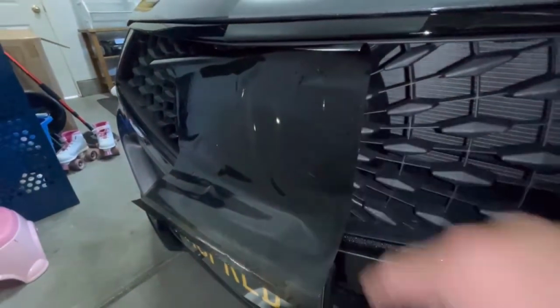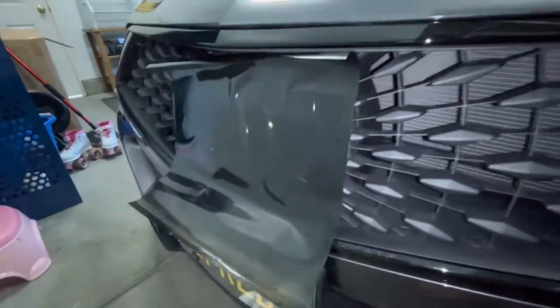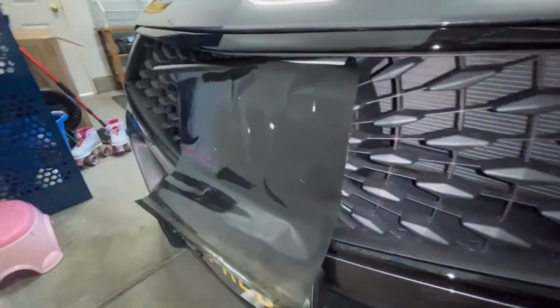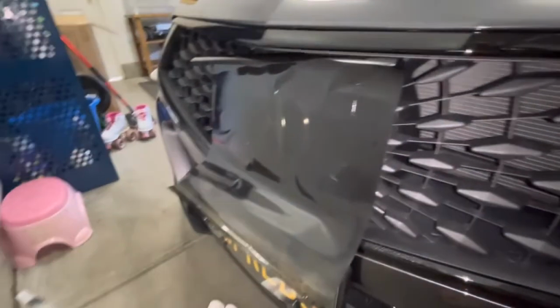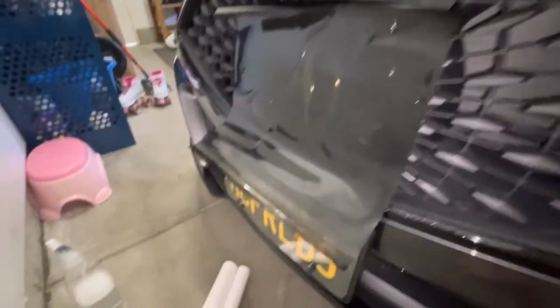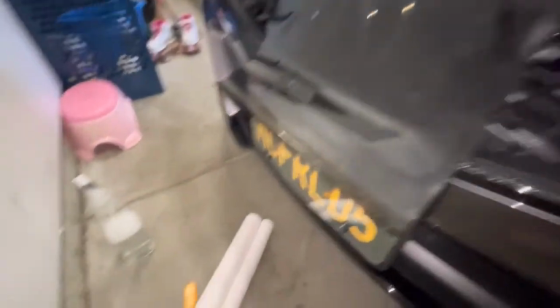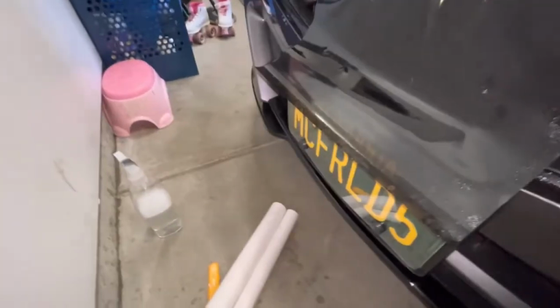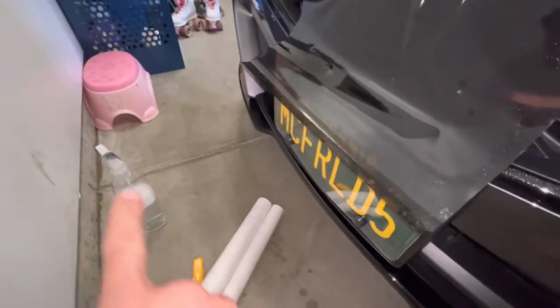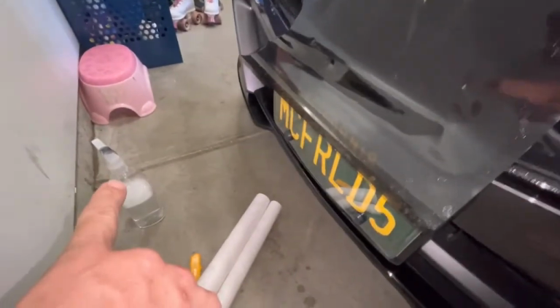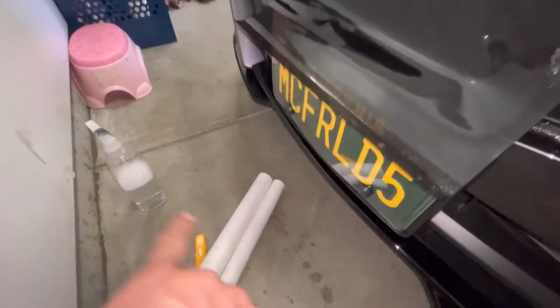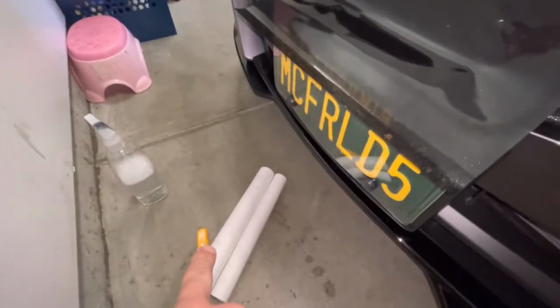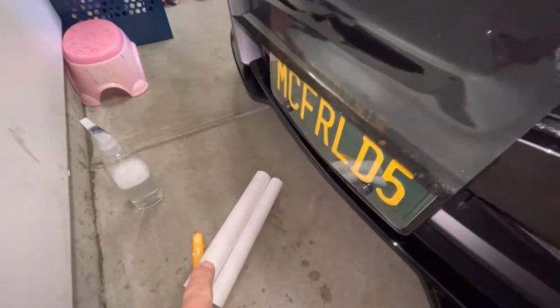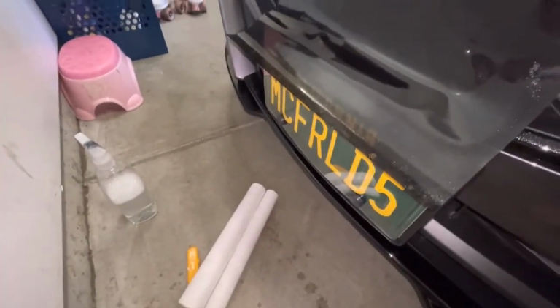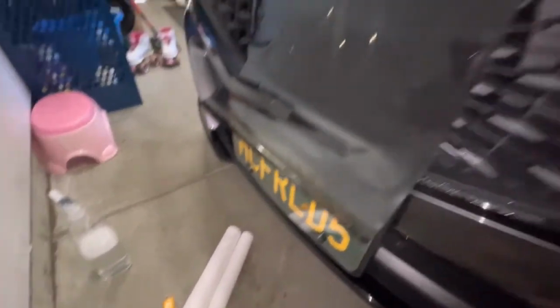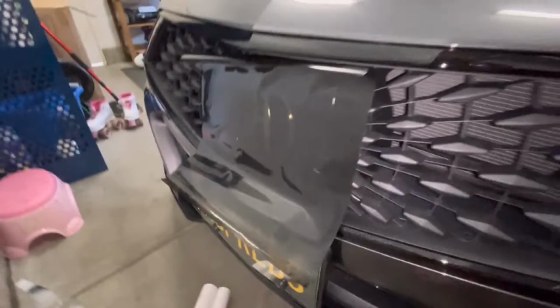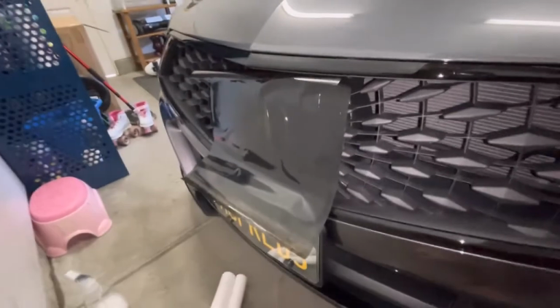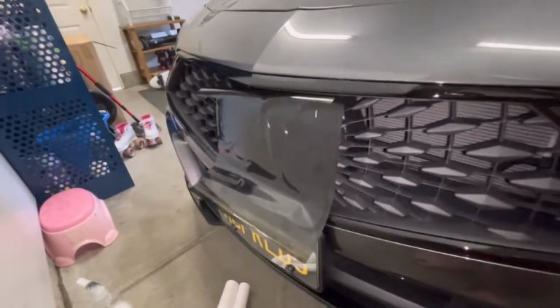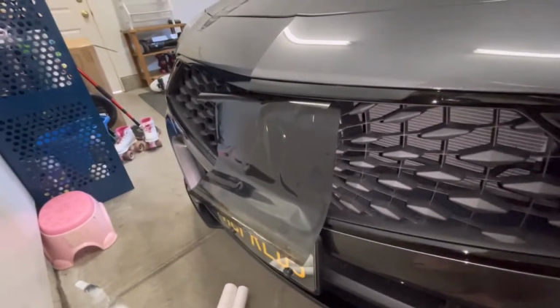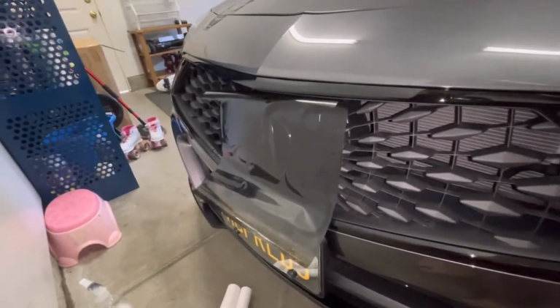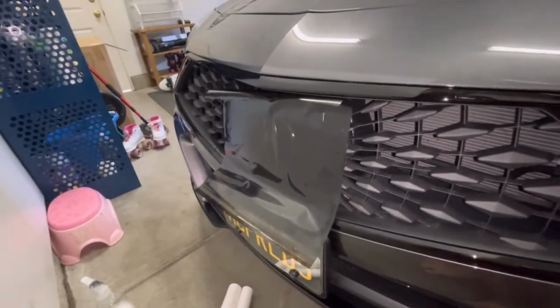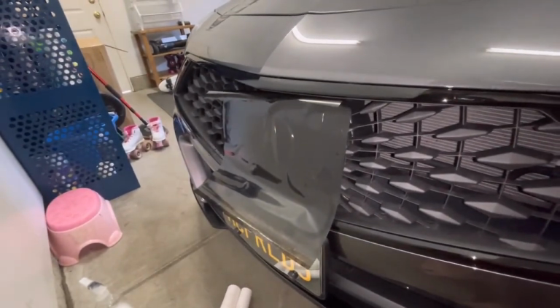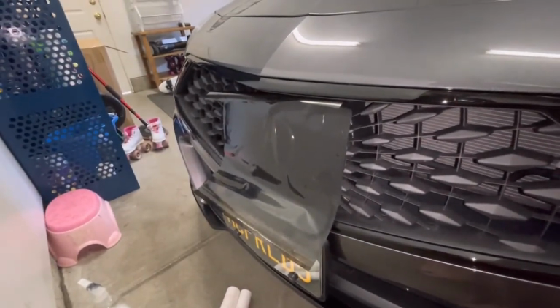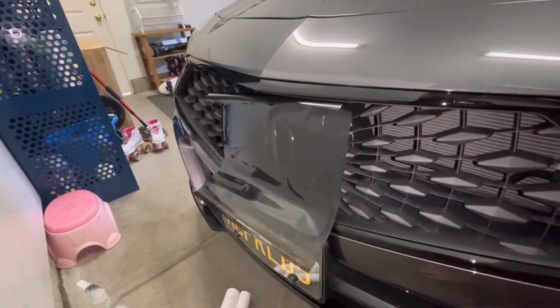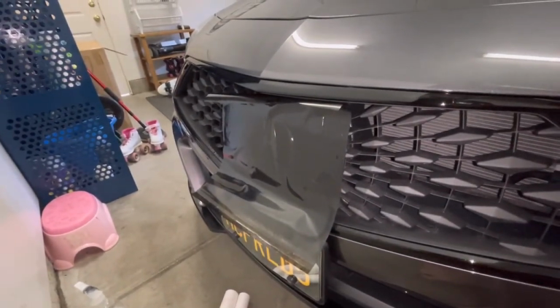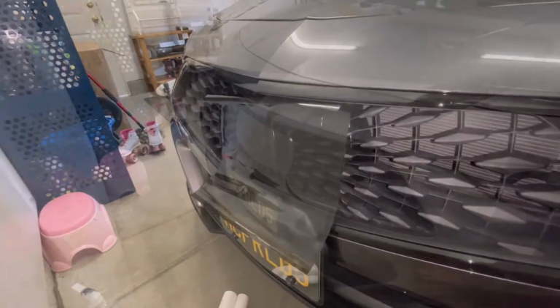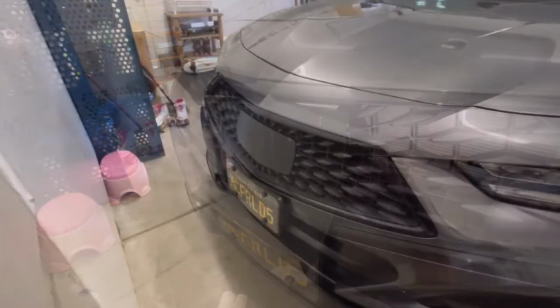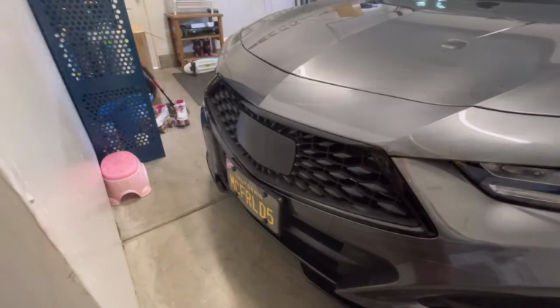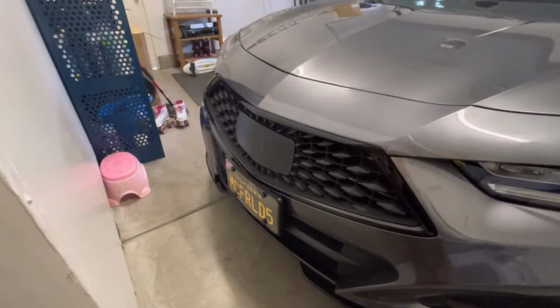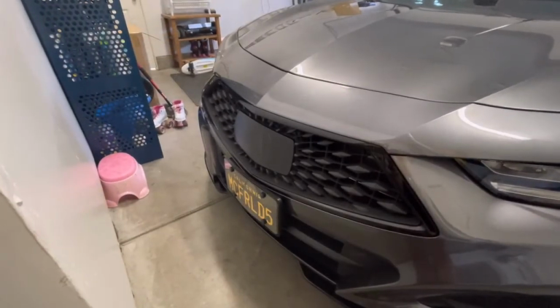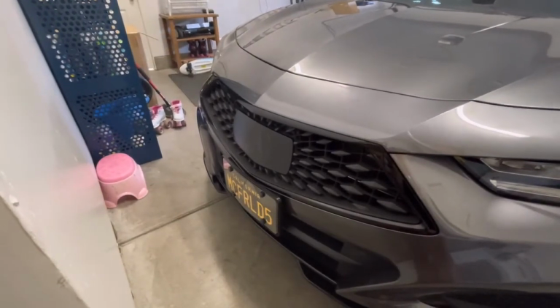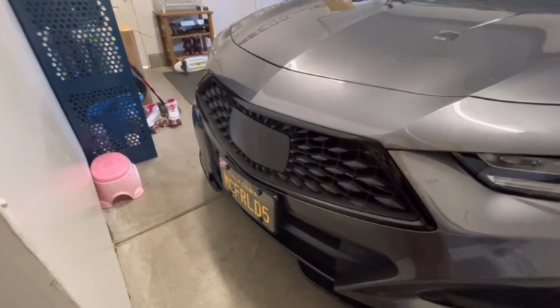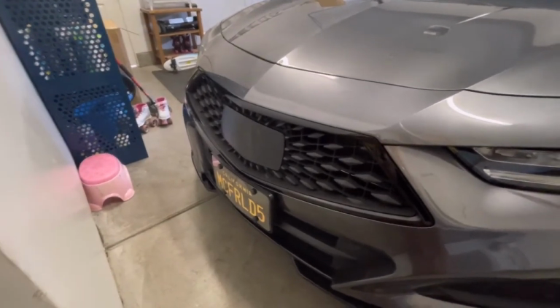When you get the center stuck pretty good, just take an exacto knife, kind of run the blade on the edge of the little plastic trim there, and then just cut it. So that's what it looks like all done.